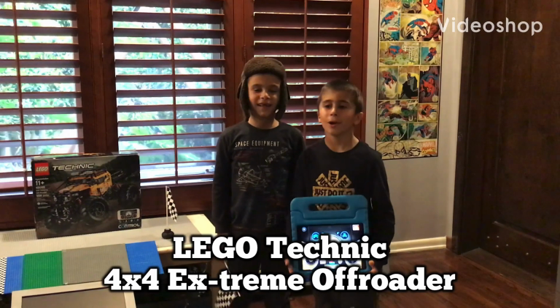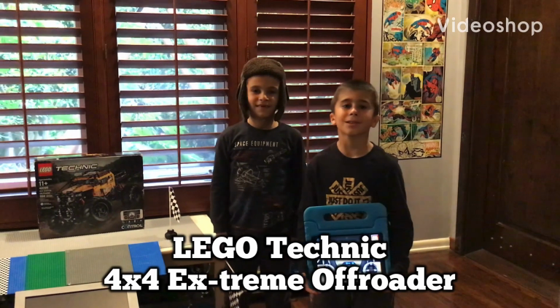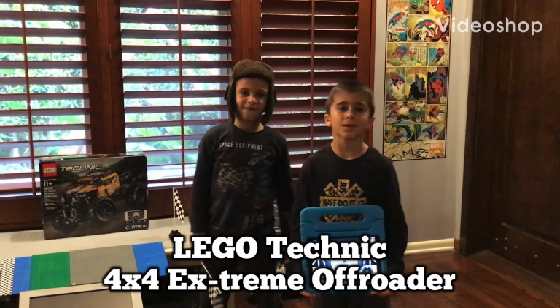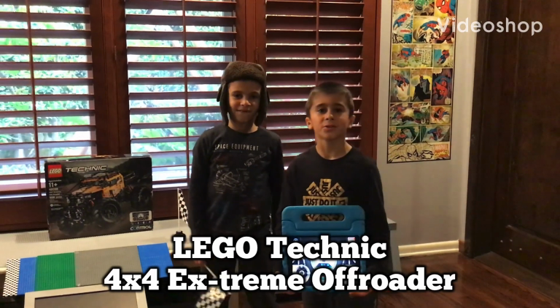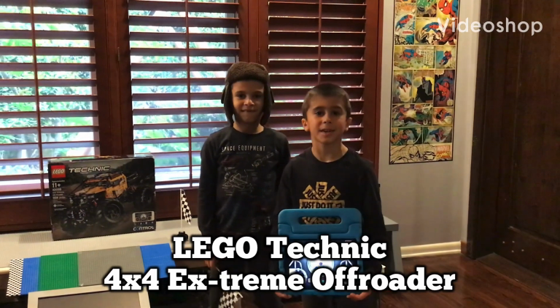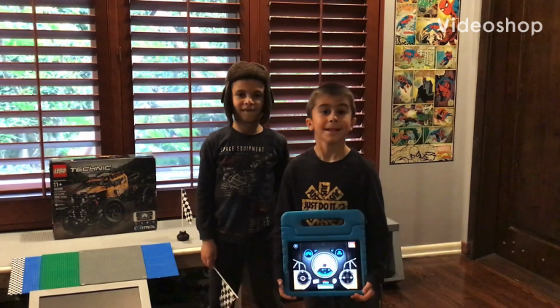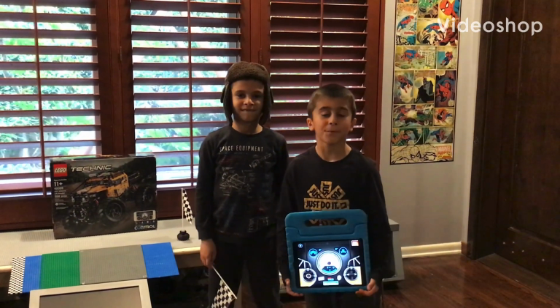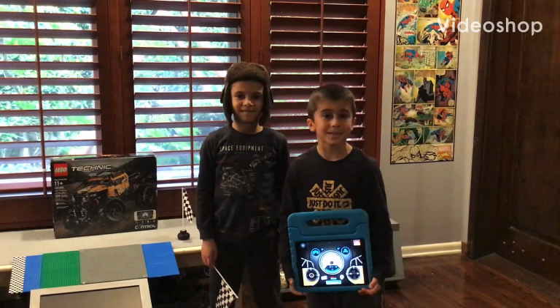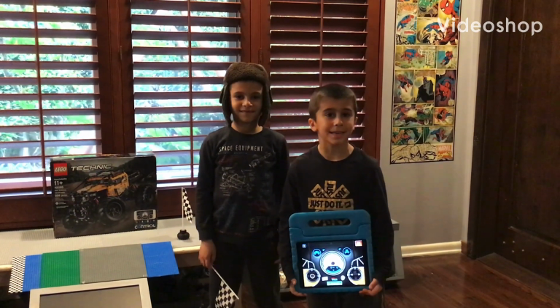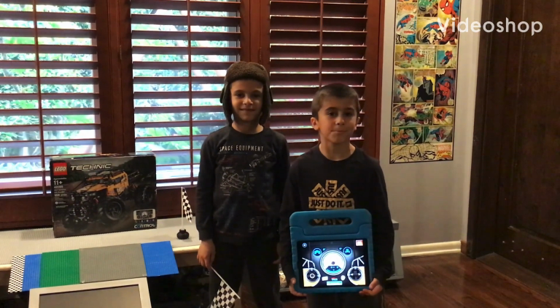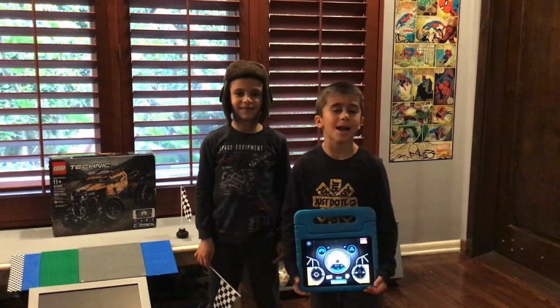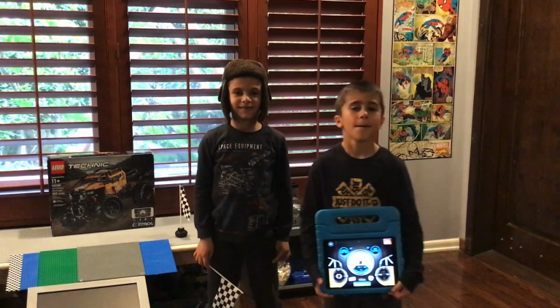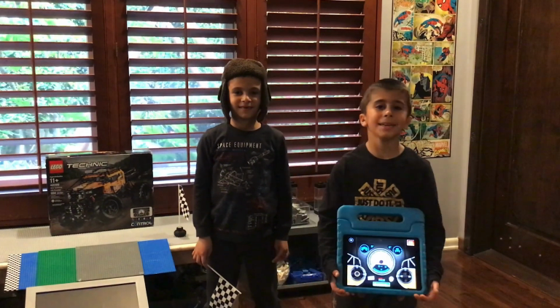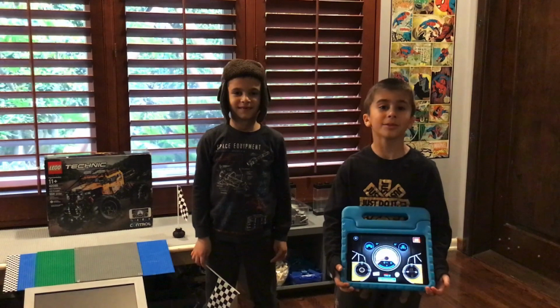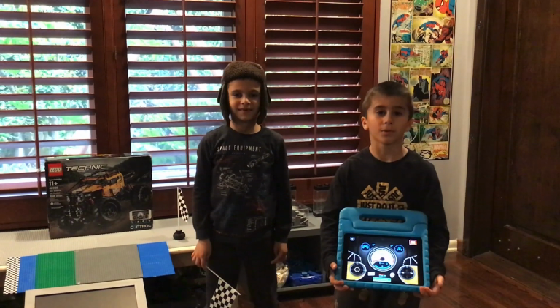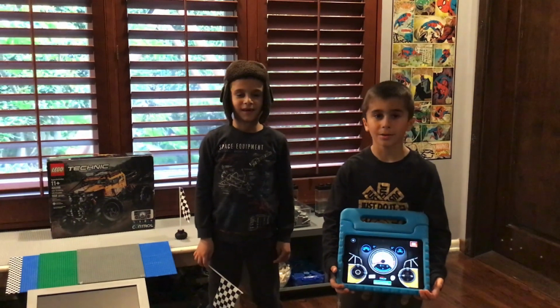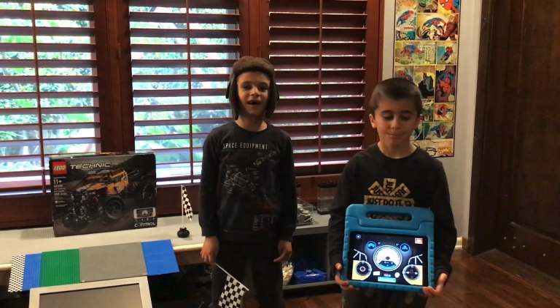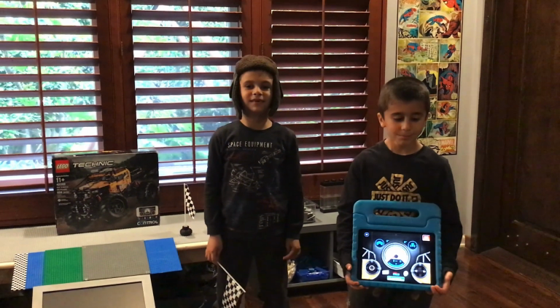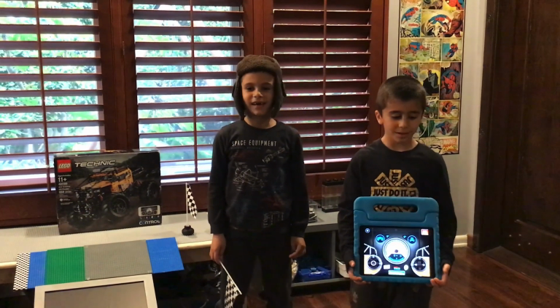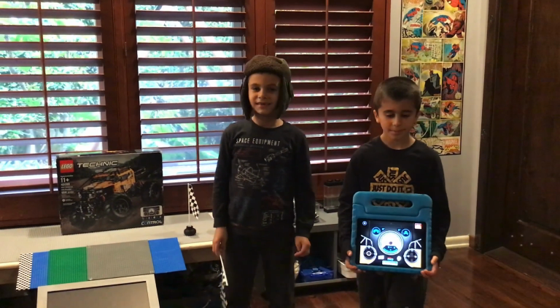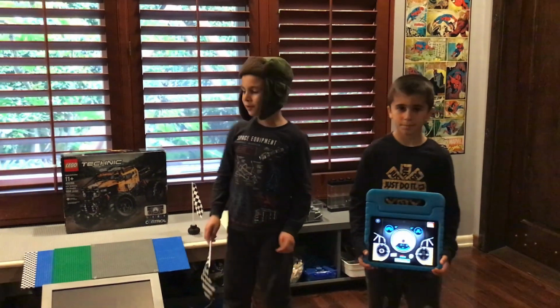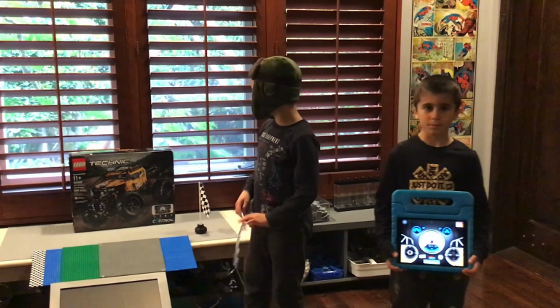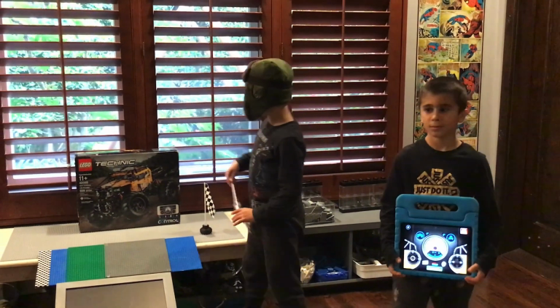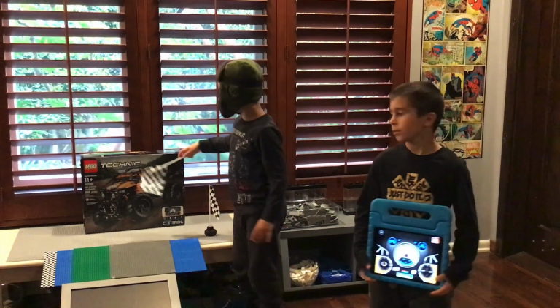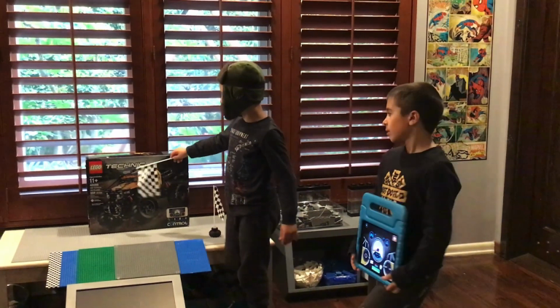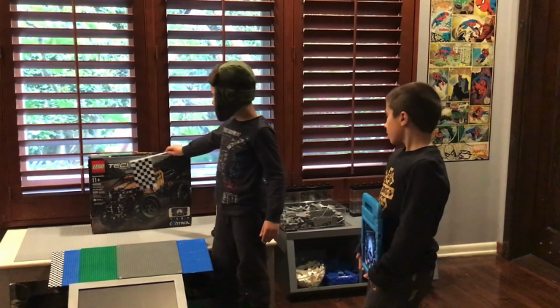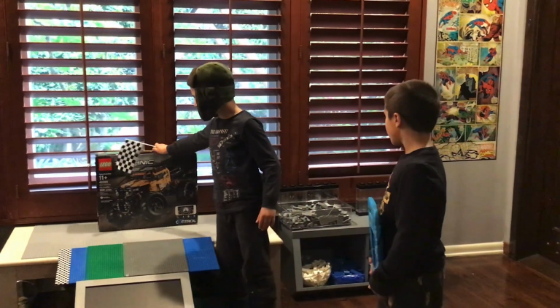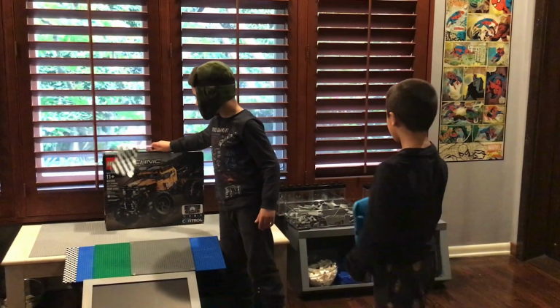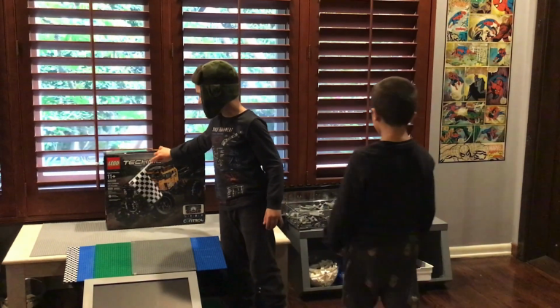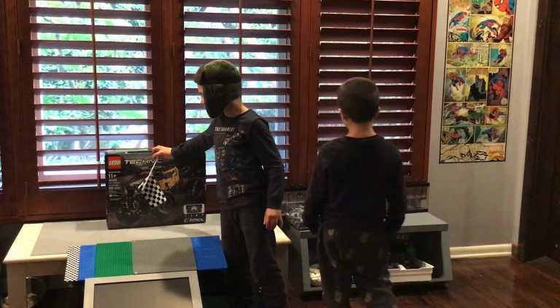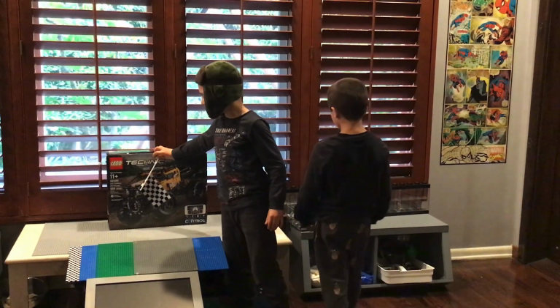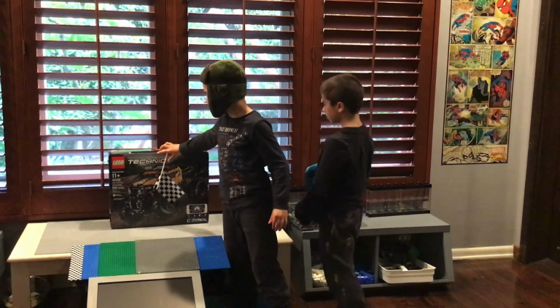Hello and welcome back to our YouTube channel. Don't forget to like and subscribe. My name is Oliver and my name is Eli. Today we're going to be trying out some obstacle courses on the 4x4 Xtreme offloader.